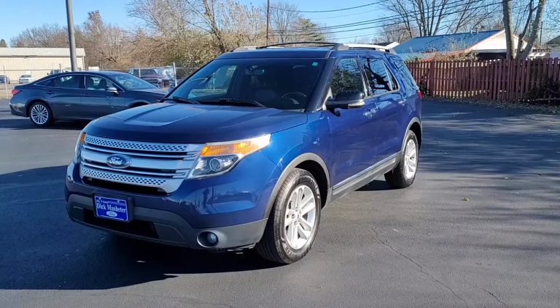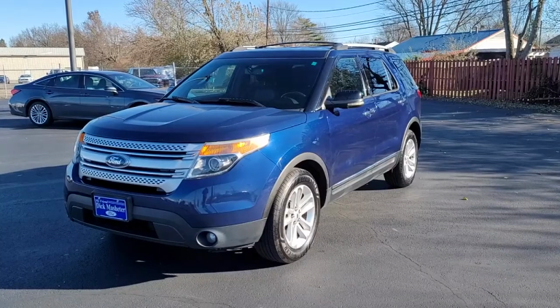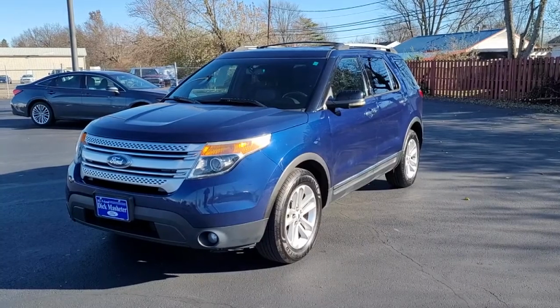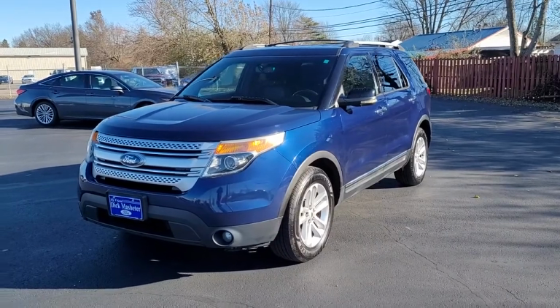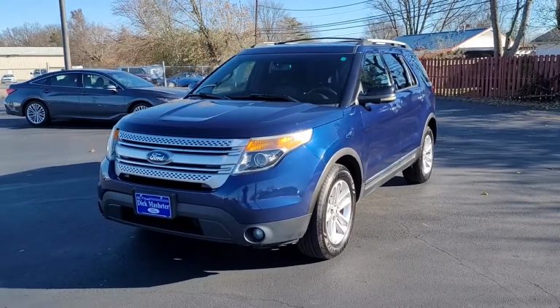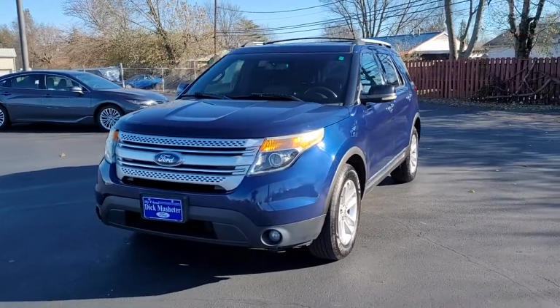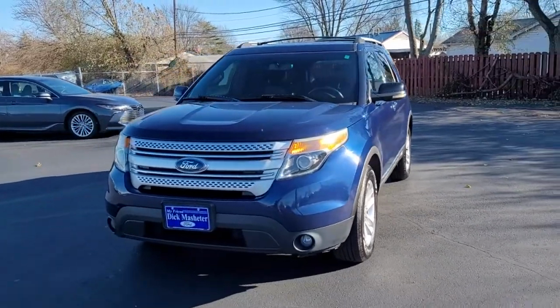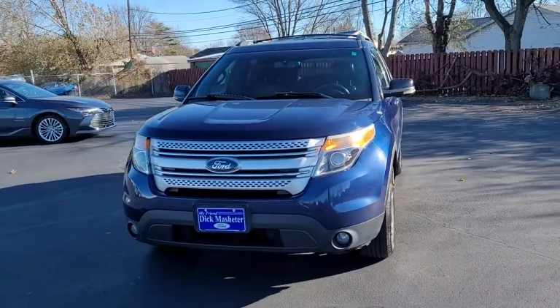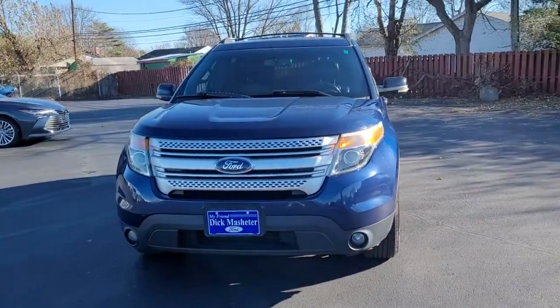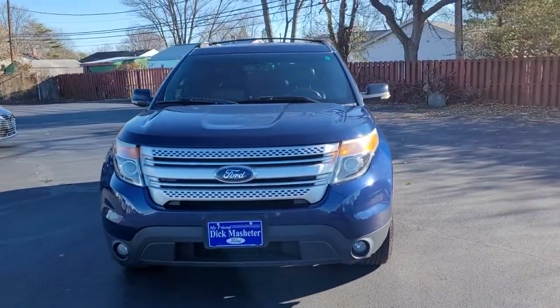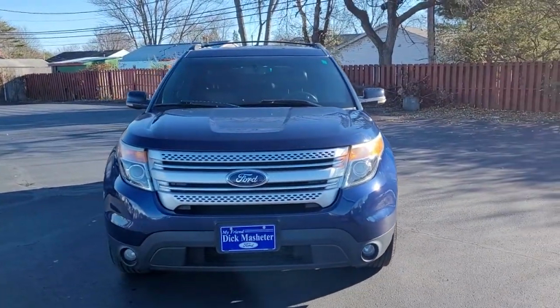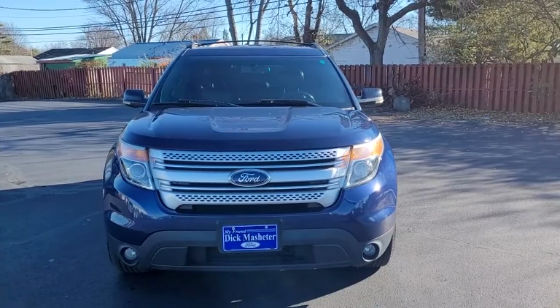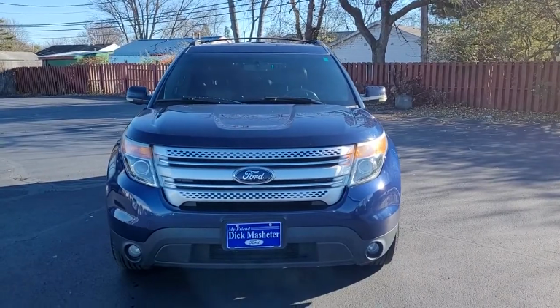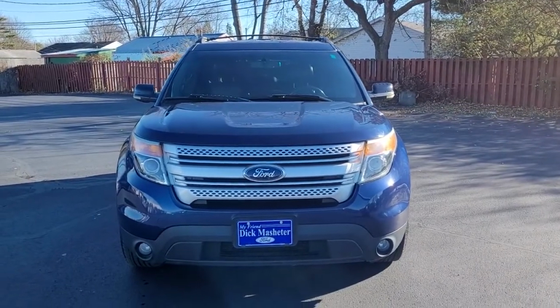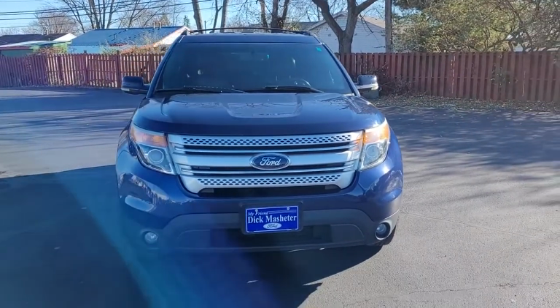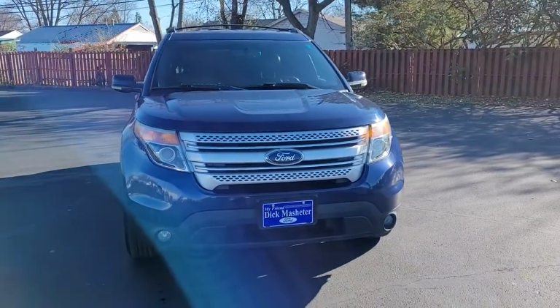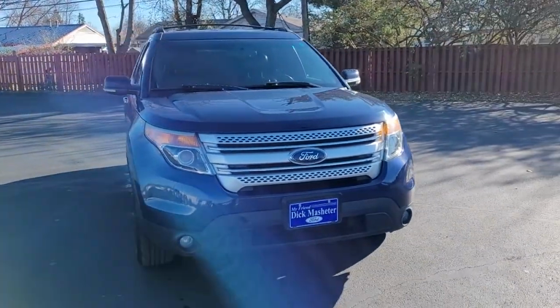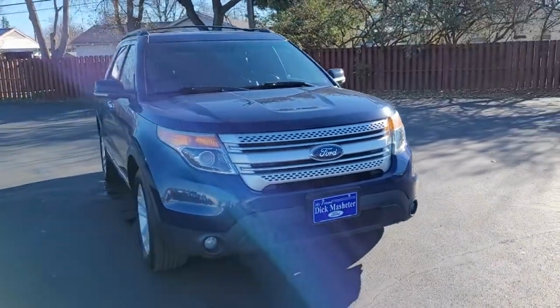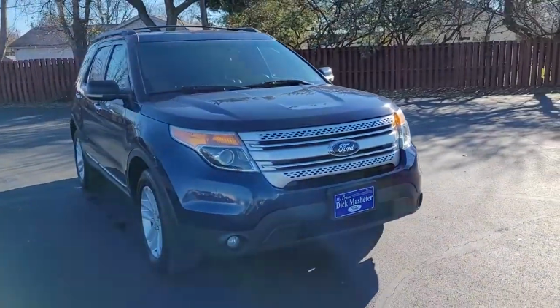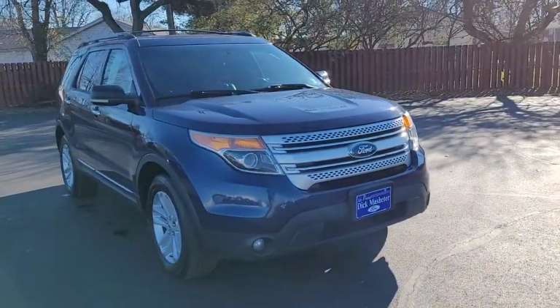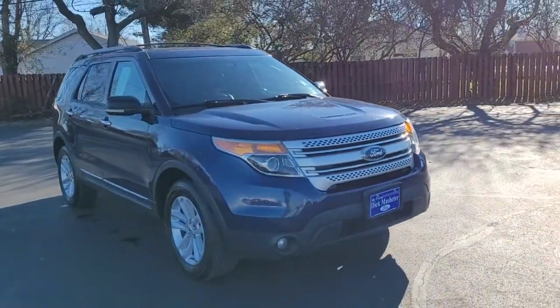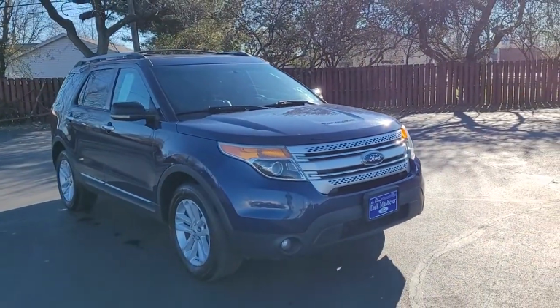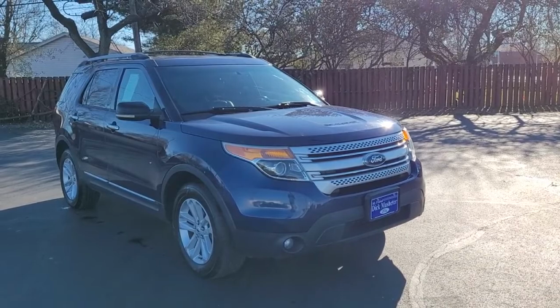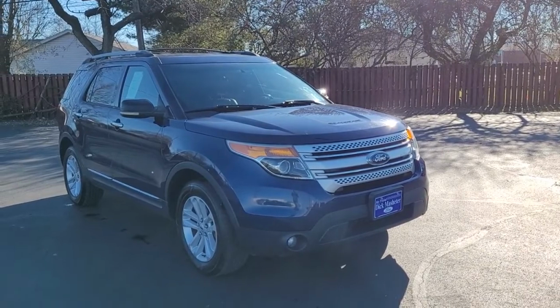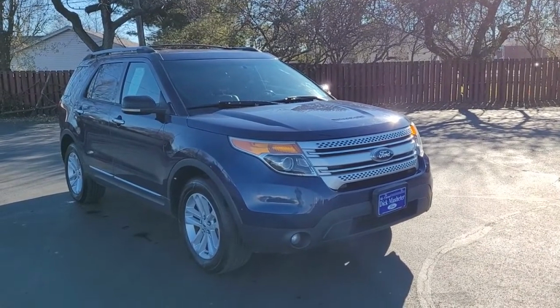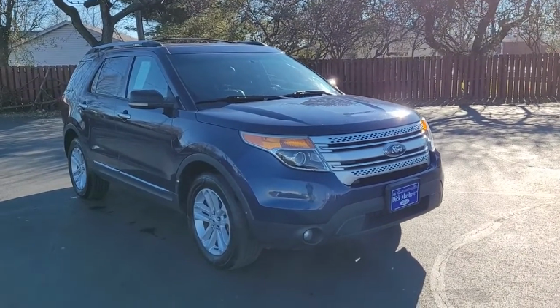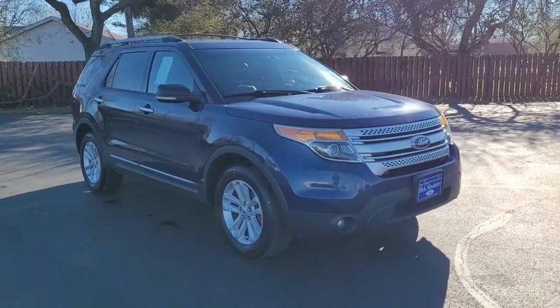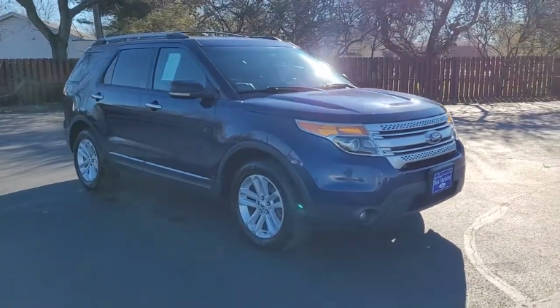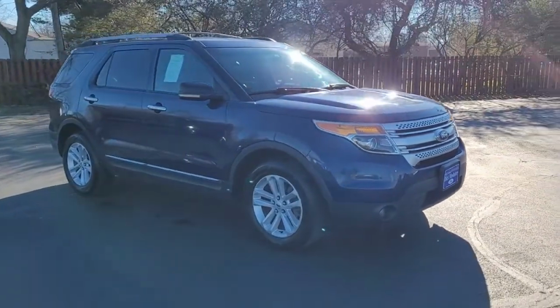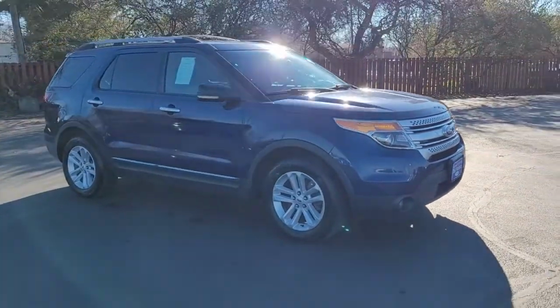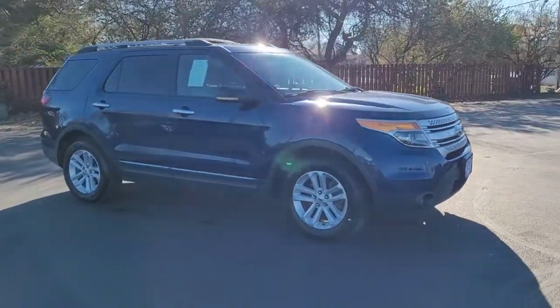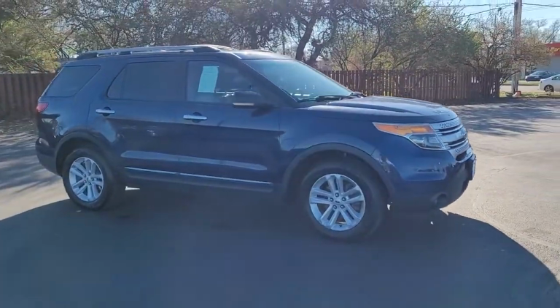Can you see yourself in the 2012 Ford Explorer? This vehicle is an outstanding buy with fewer than 150,000 miles on the odometer. Here's an Explorer that brings an uncompromising spirit to all your adventures.